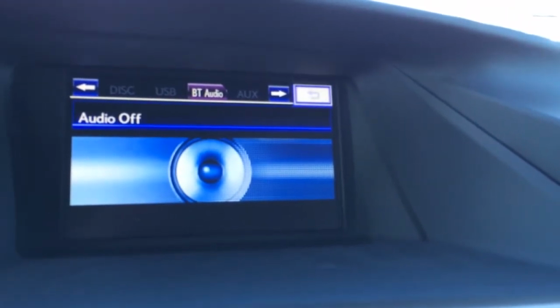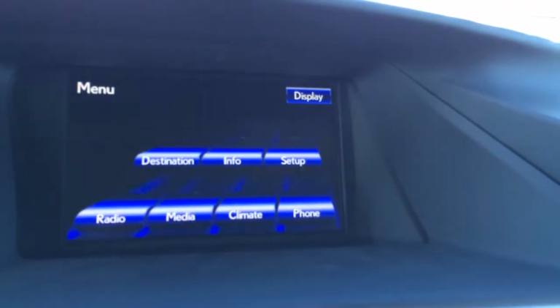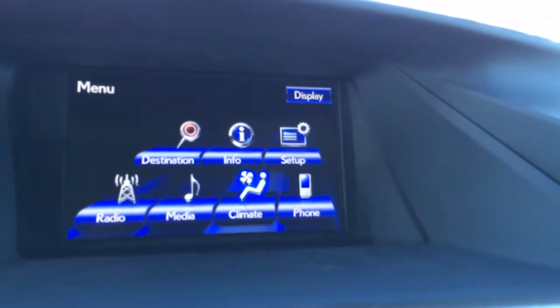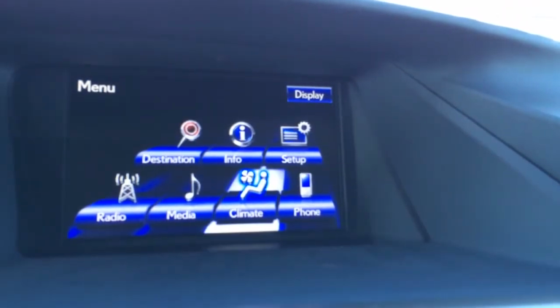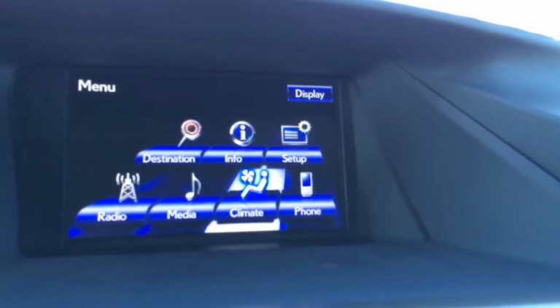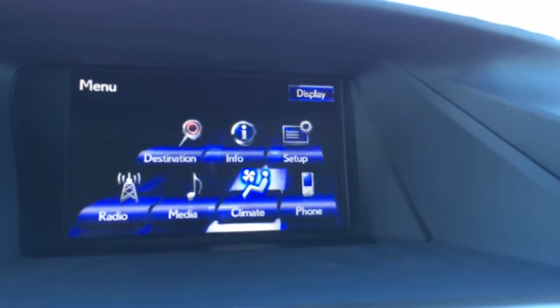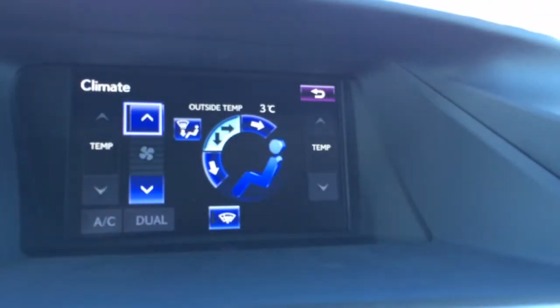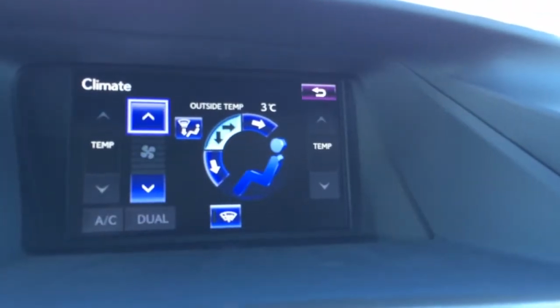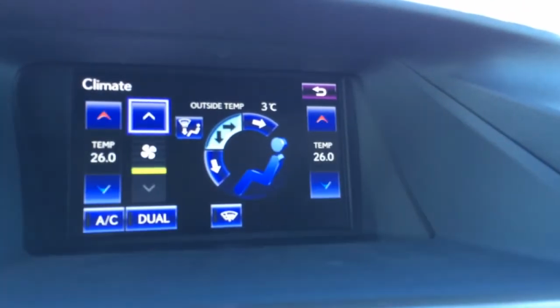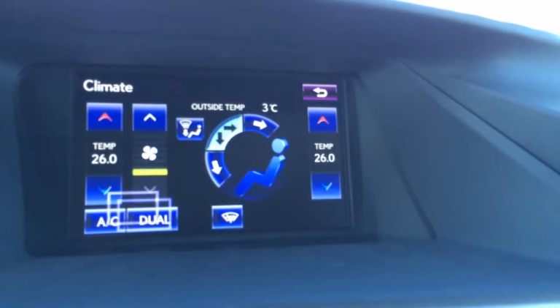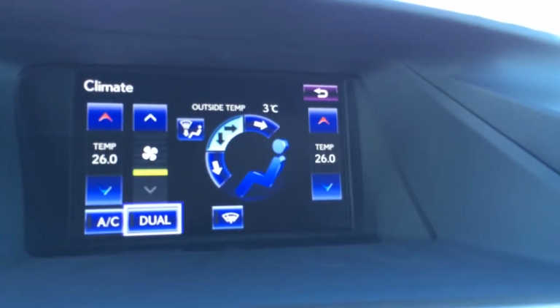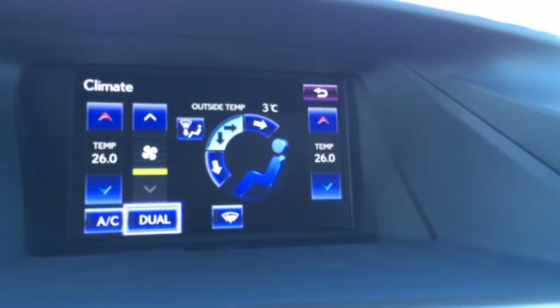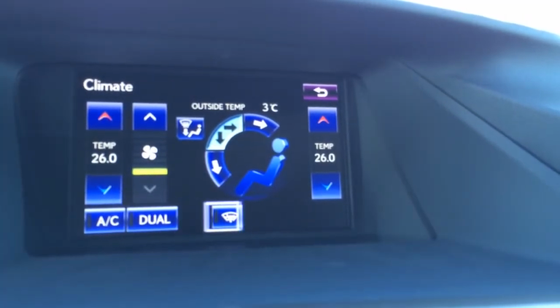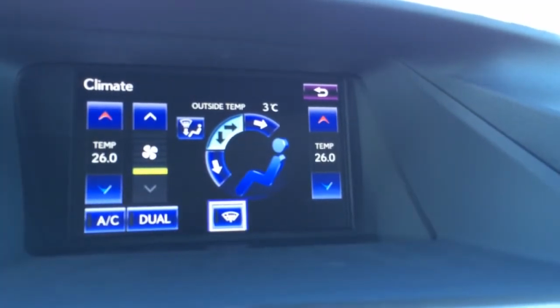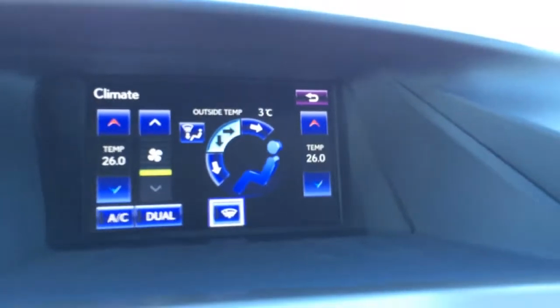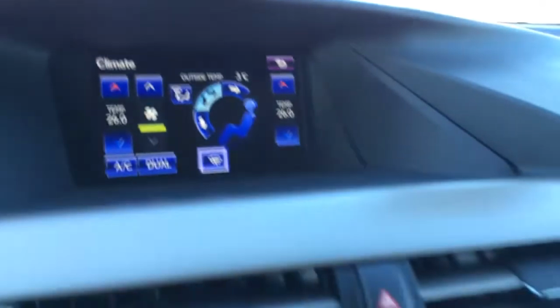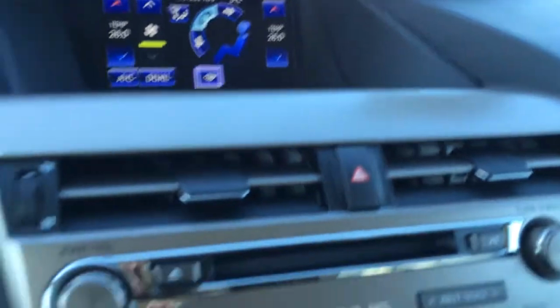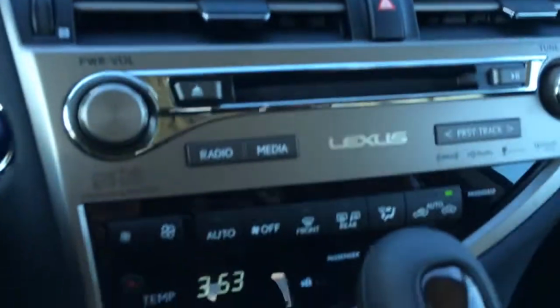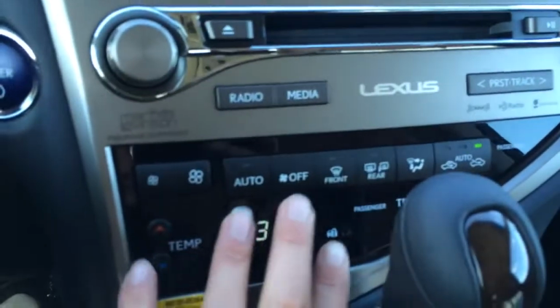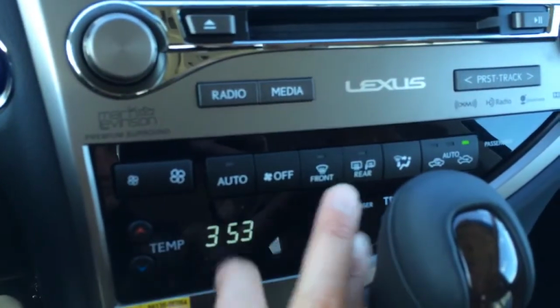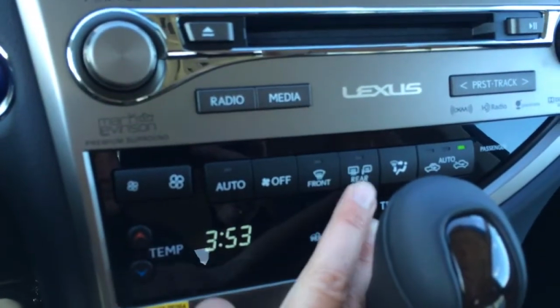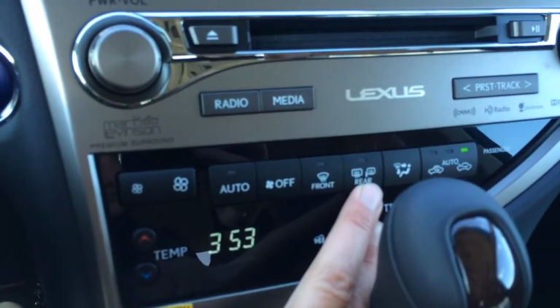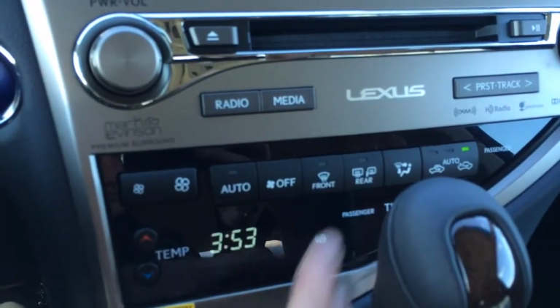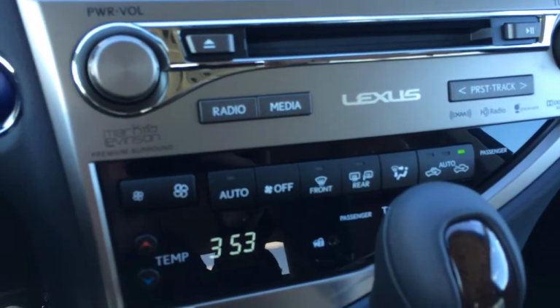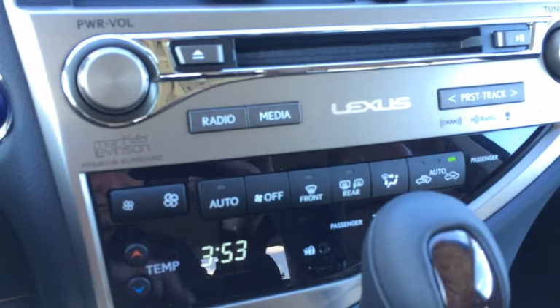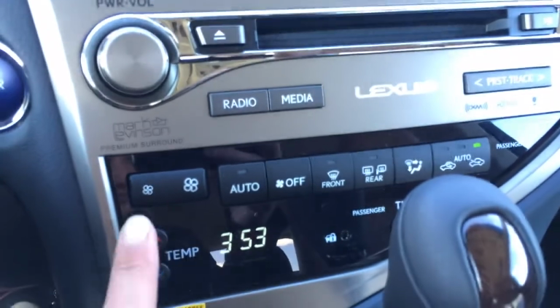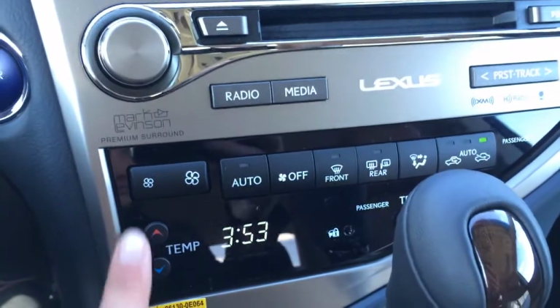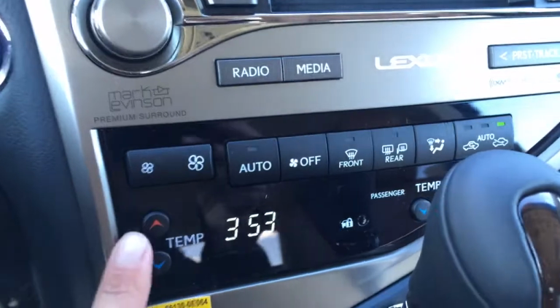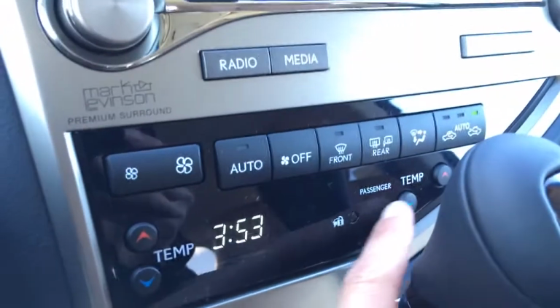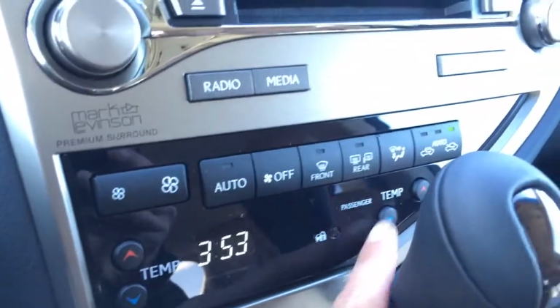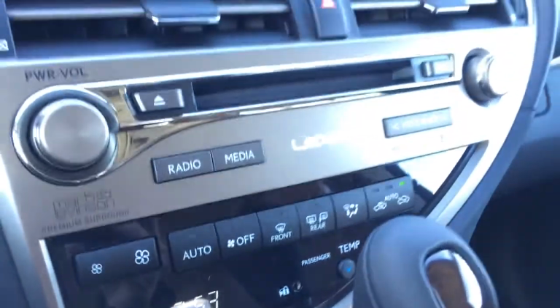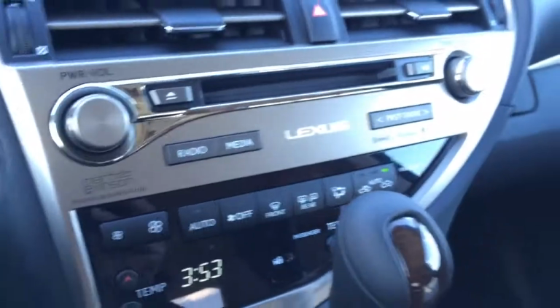You can control your climate from here as well. You have dual zone AC, a front windshield wiper de-icer, and controls for them down below, plus front and mirror defrost. The side mirrors are heated as well. There's driver temperature and passenger temperature.